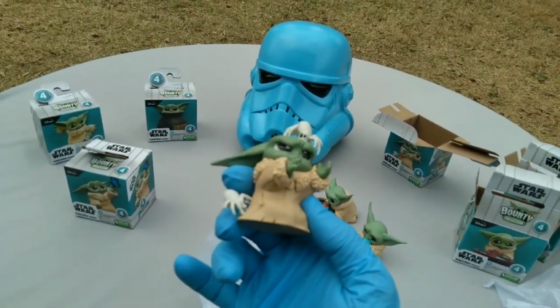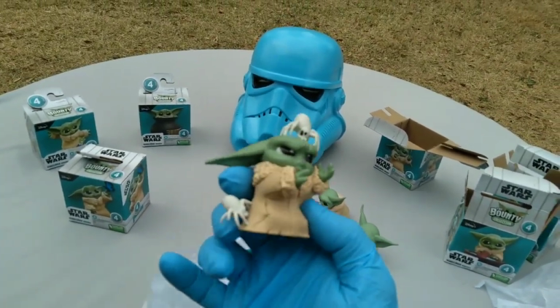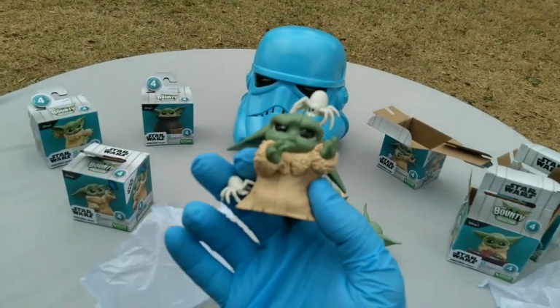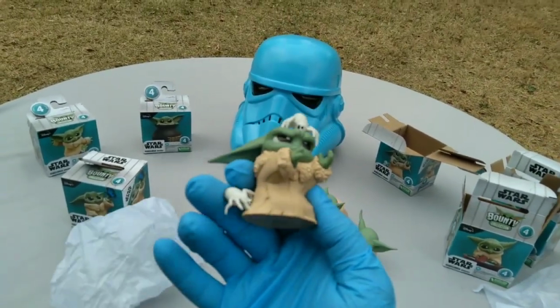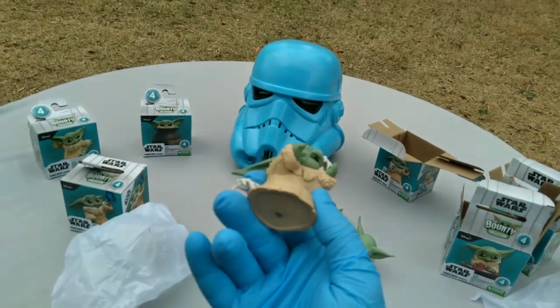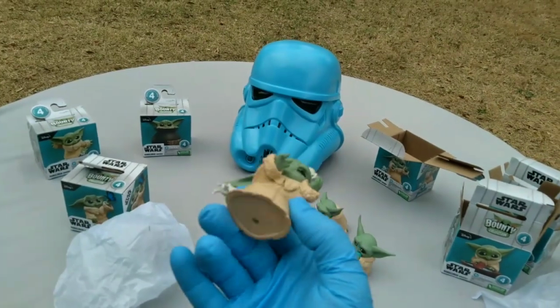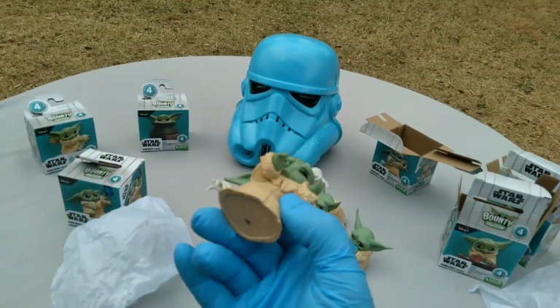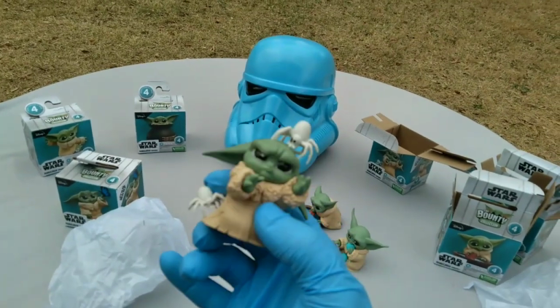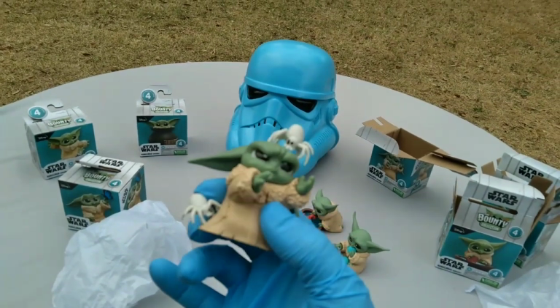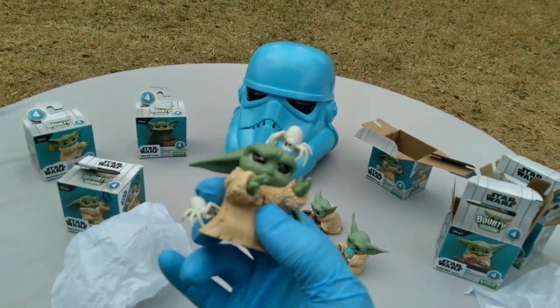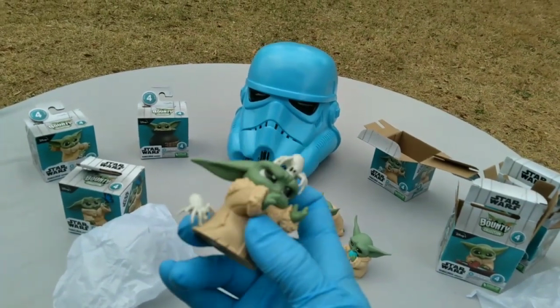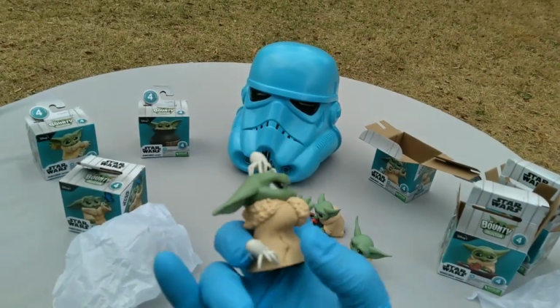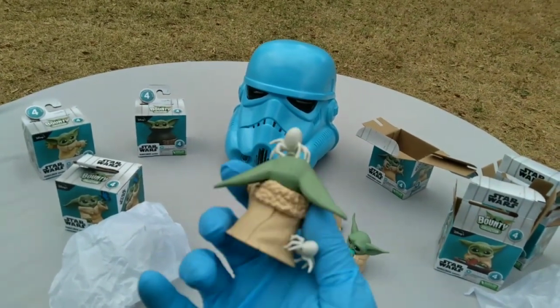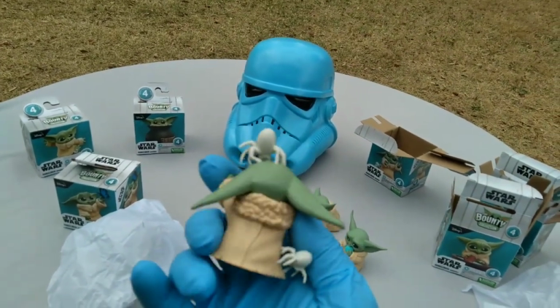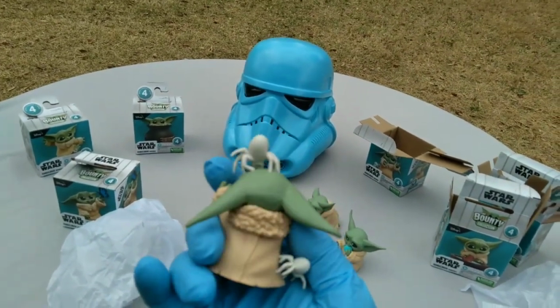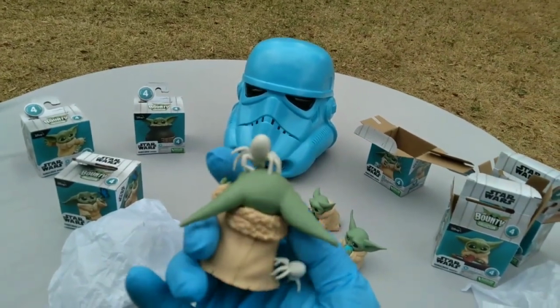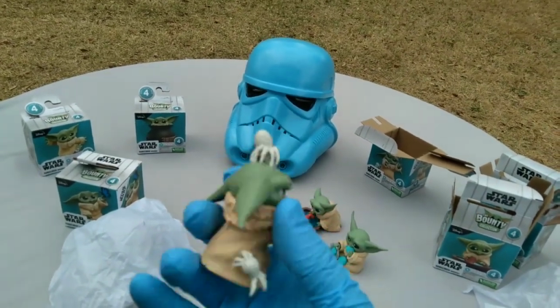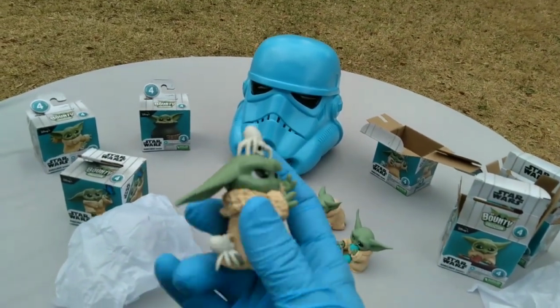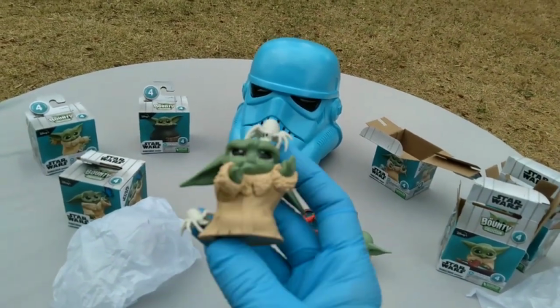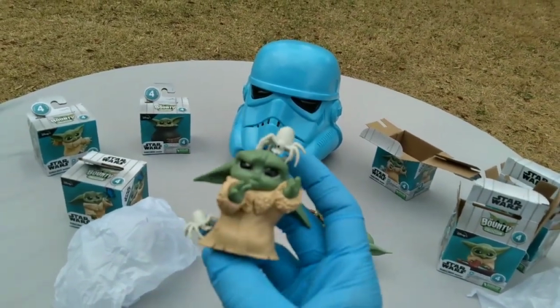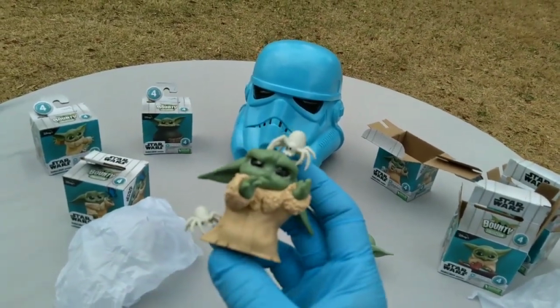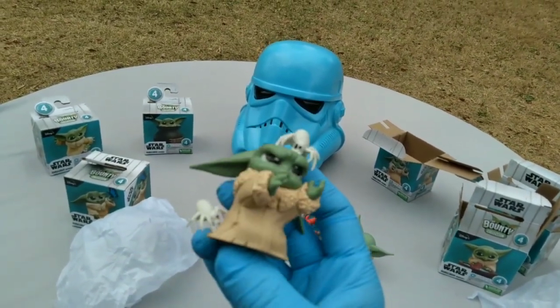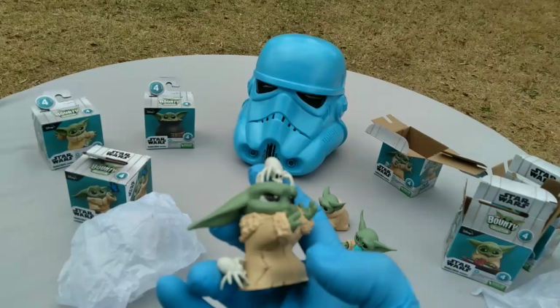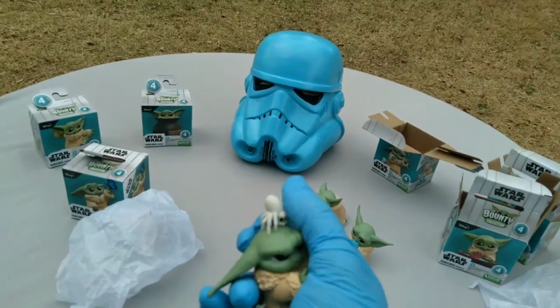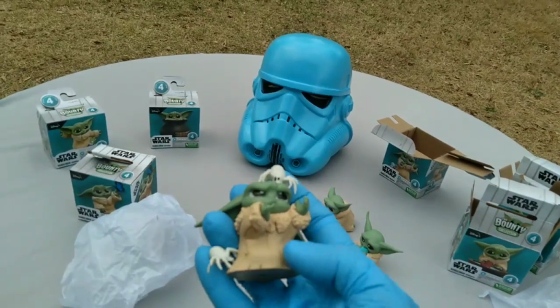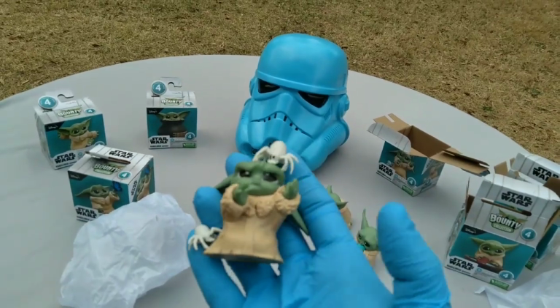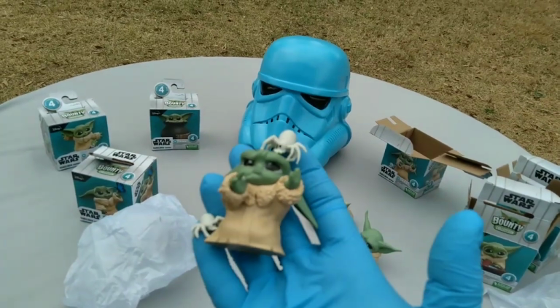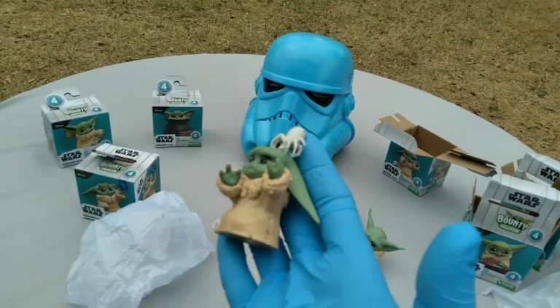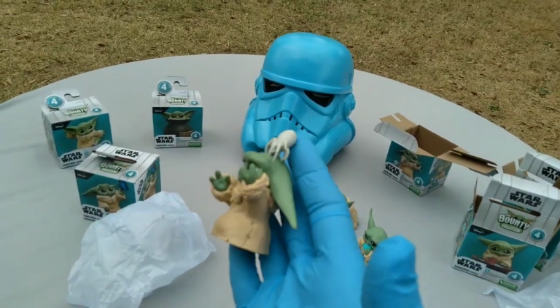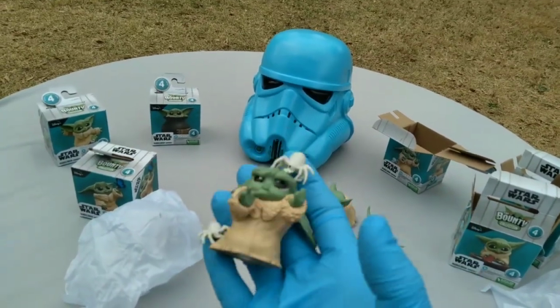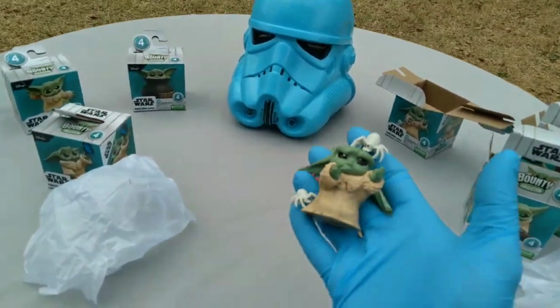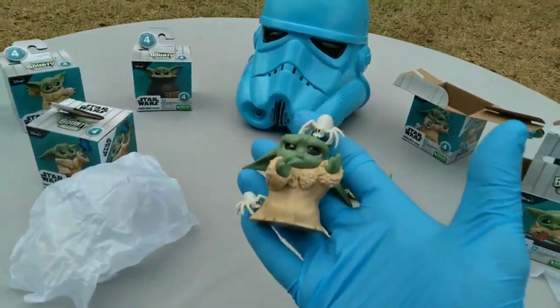Dude, that's cool — space spiders. Using the force to get them off of him or something. Very cool.